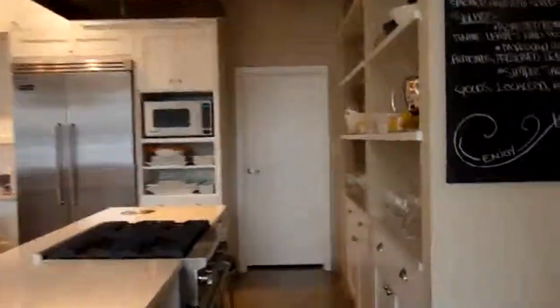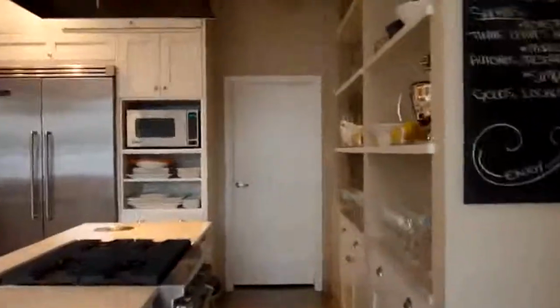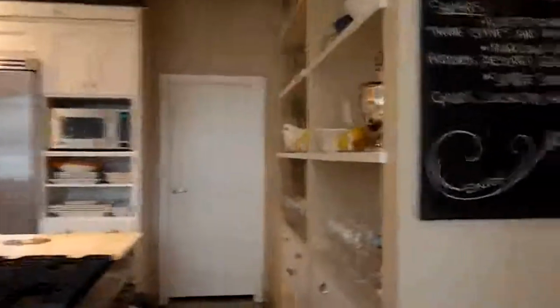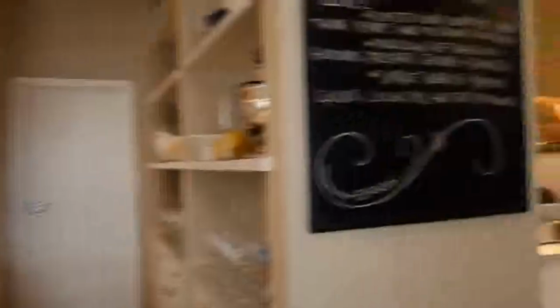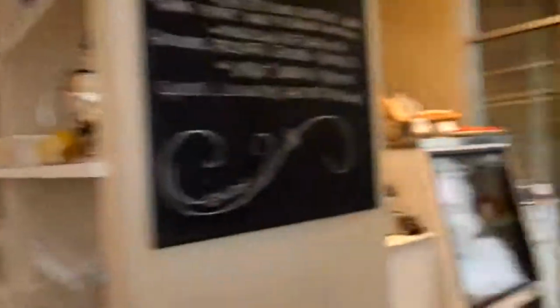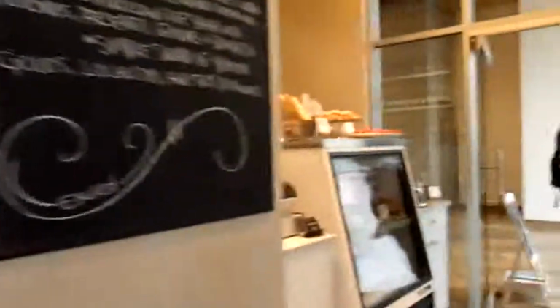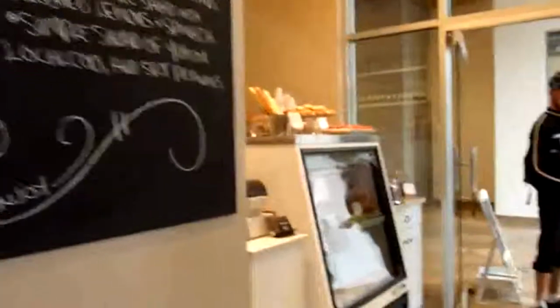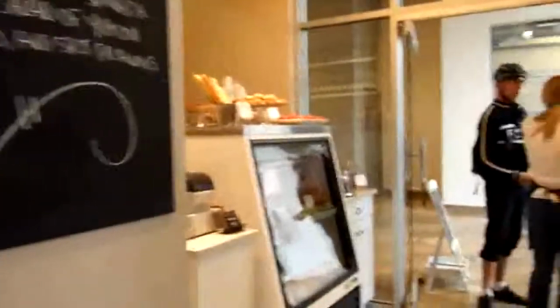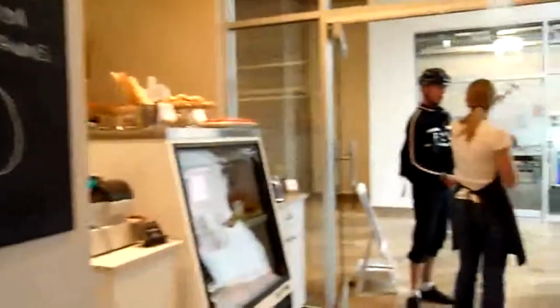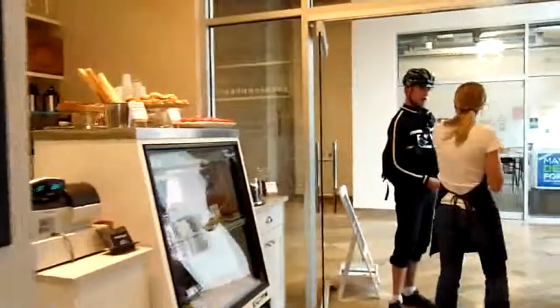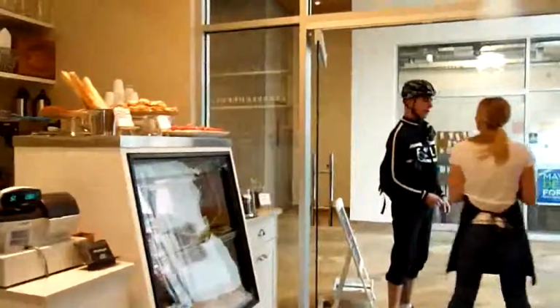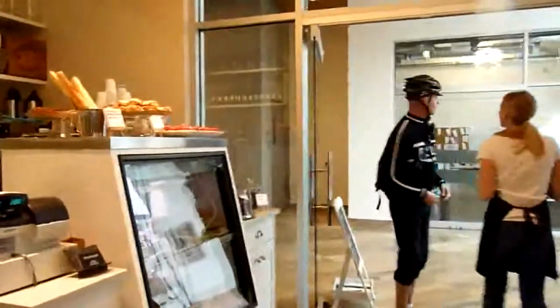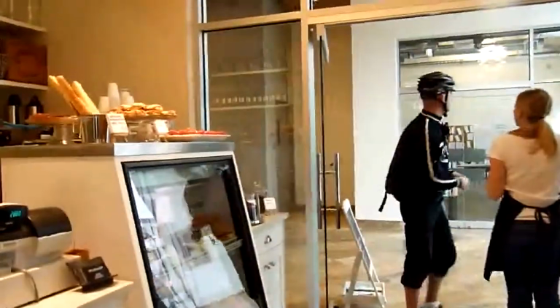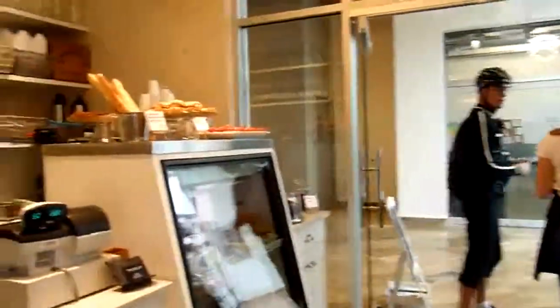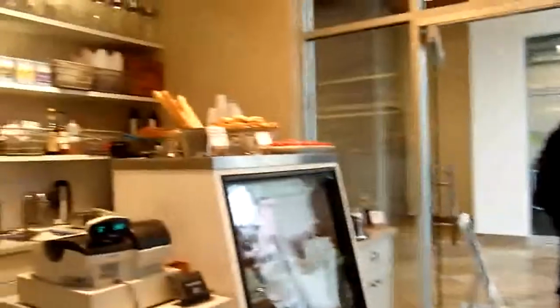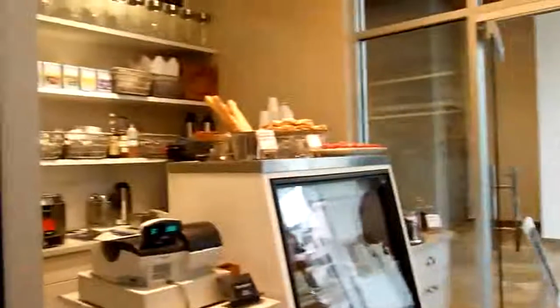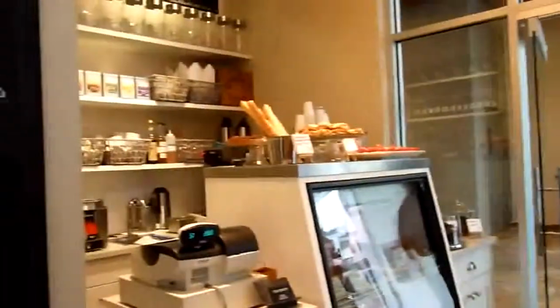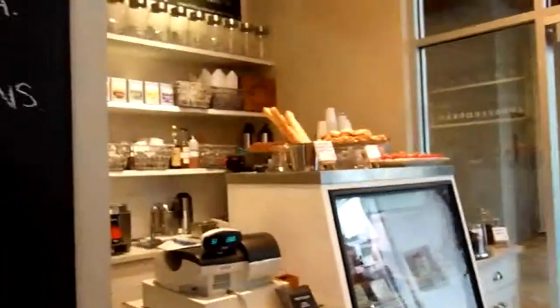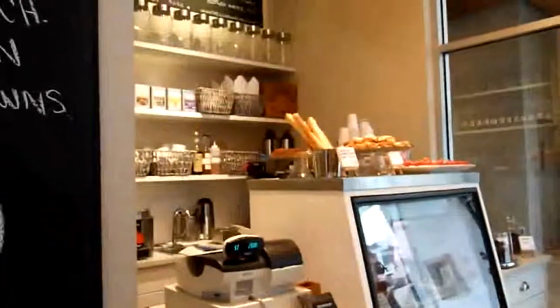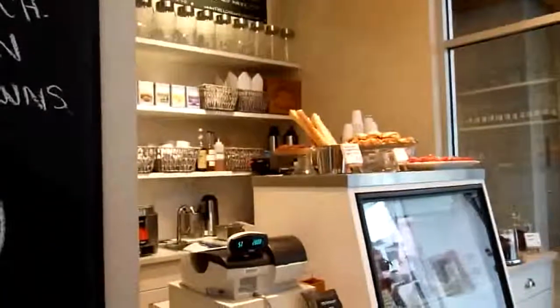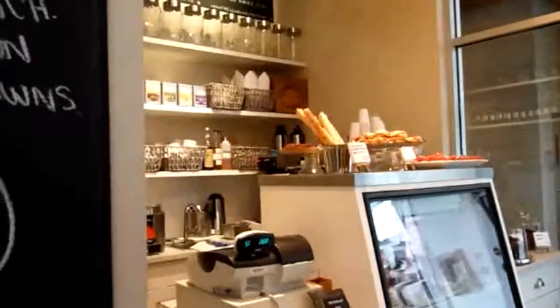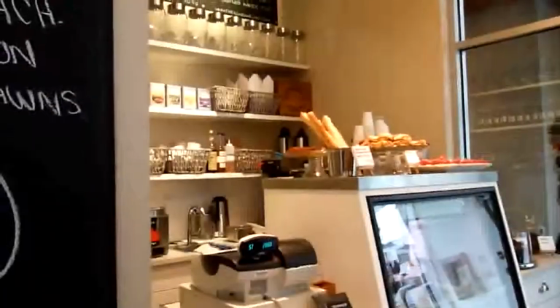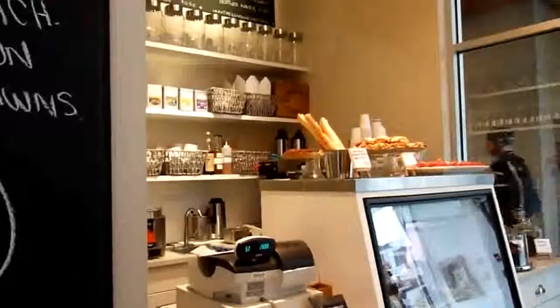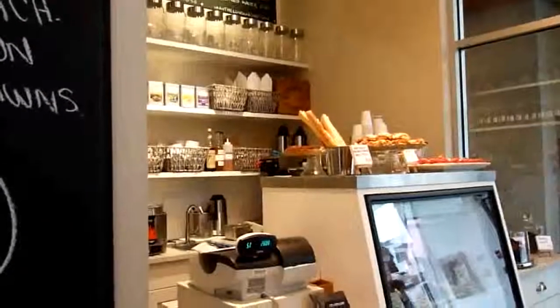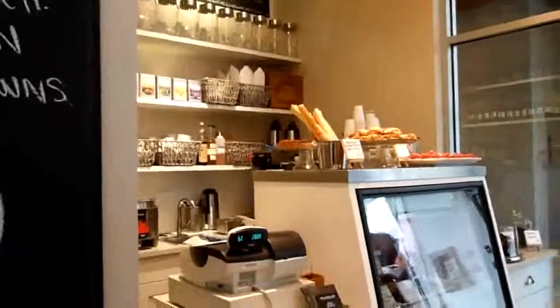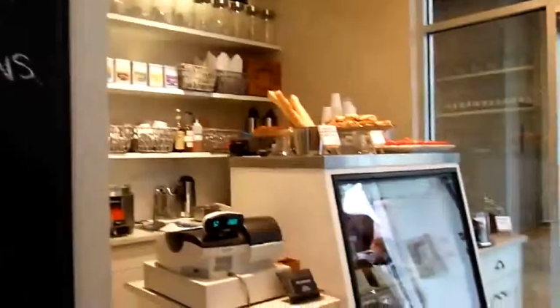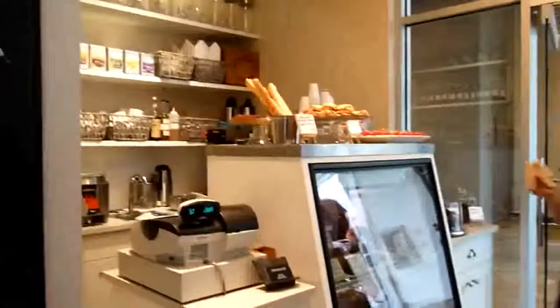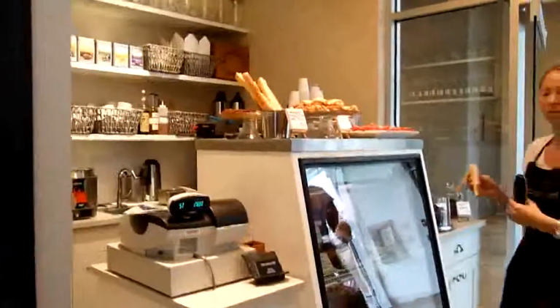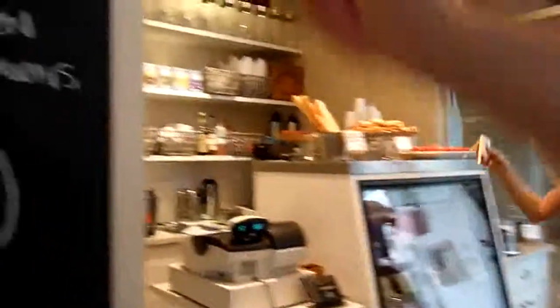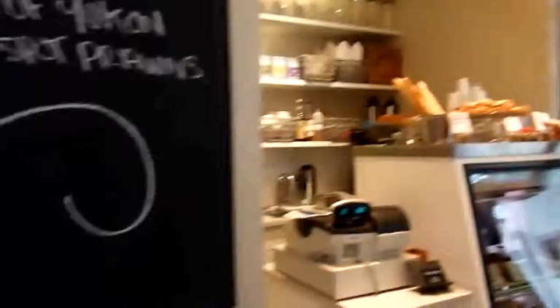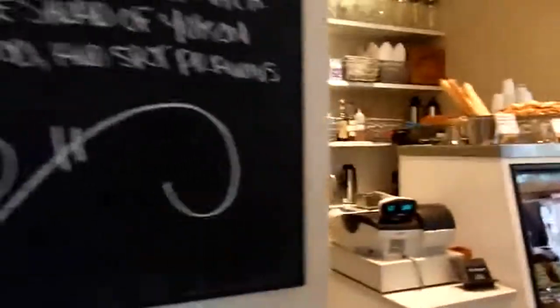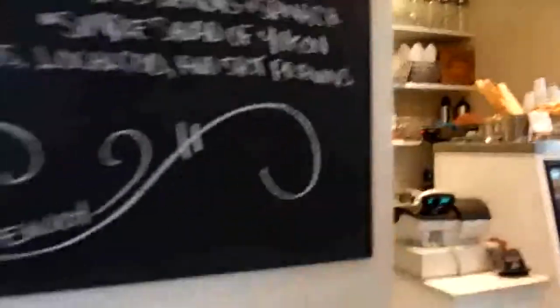We have our cafe and our pantry. In the cafe, we have lunch every day — salad, soup, sandwiches — the menu changes every day. You can see the menus up here.